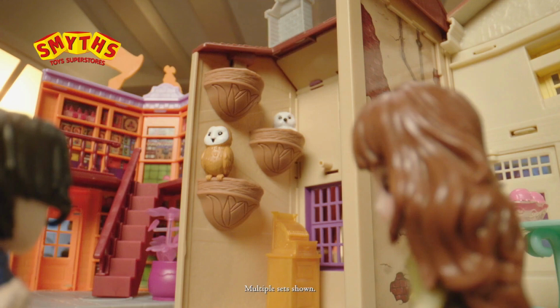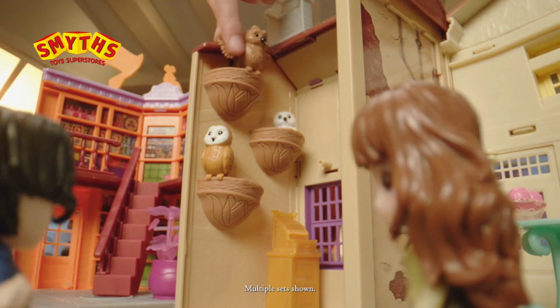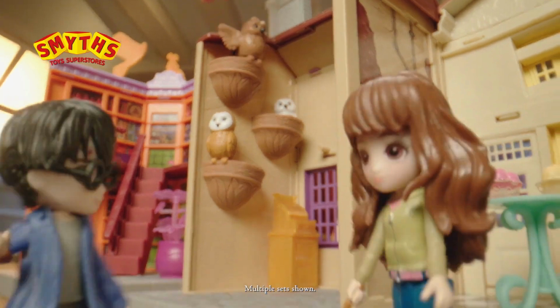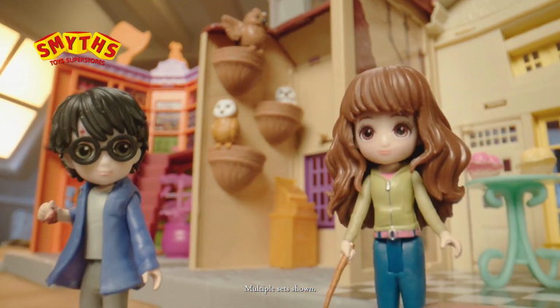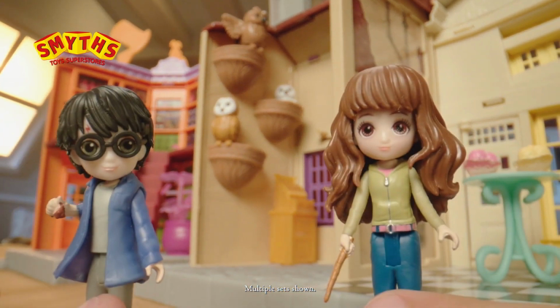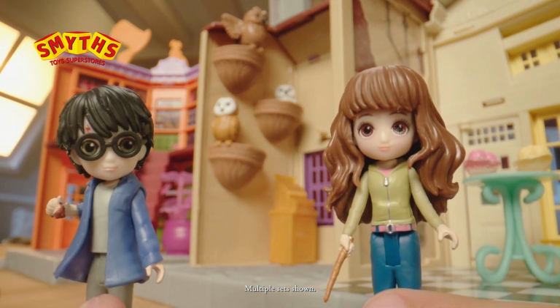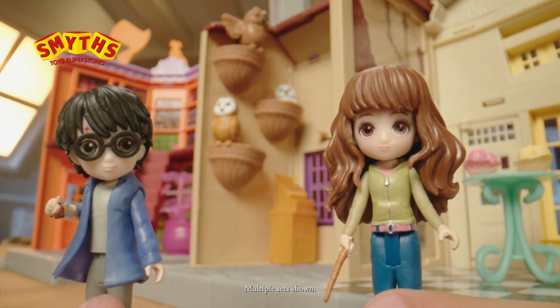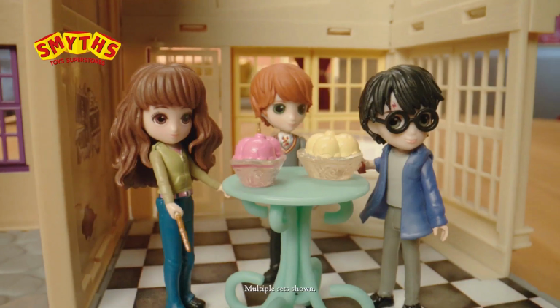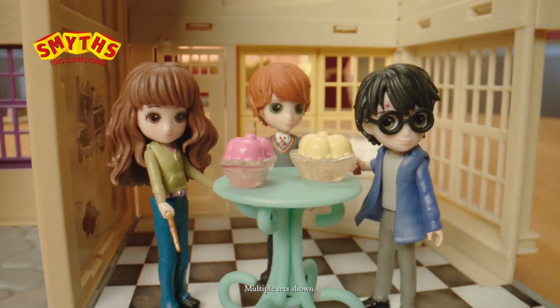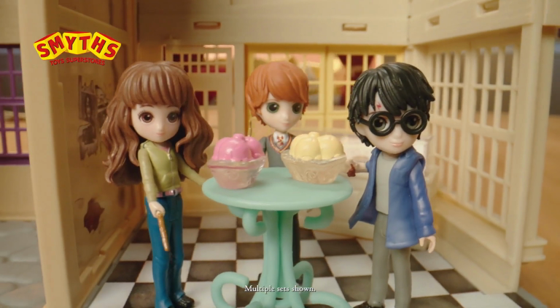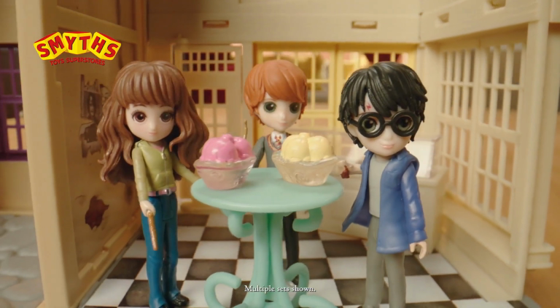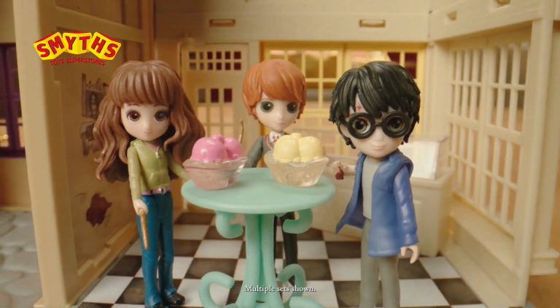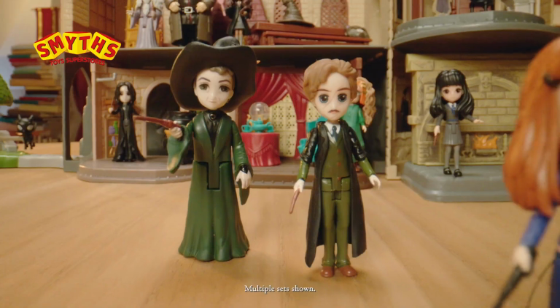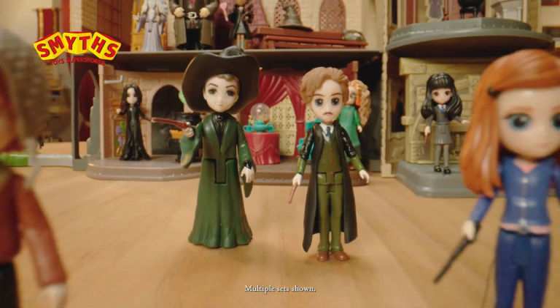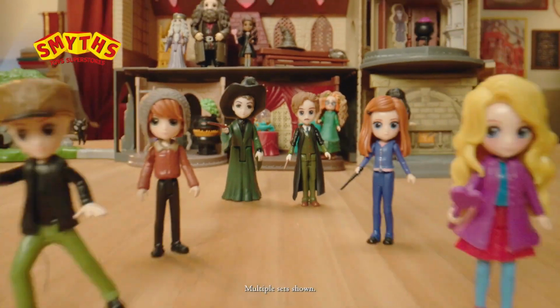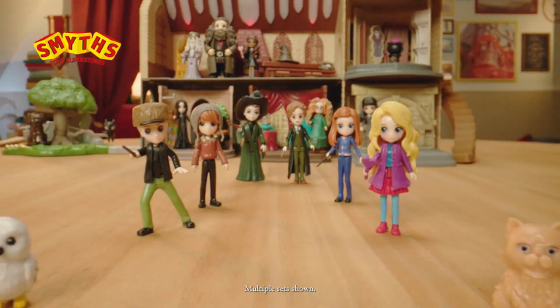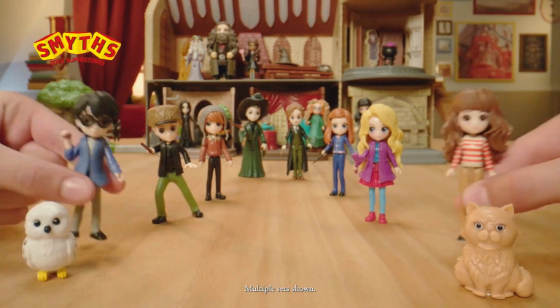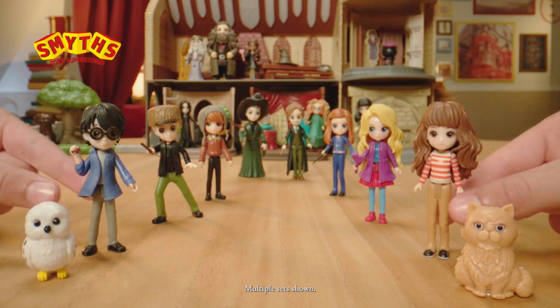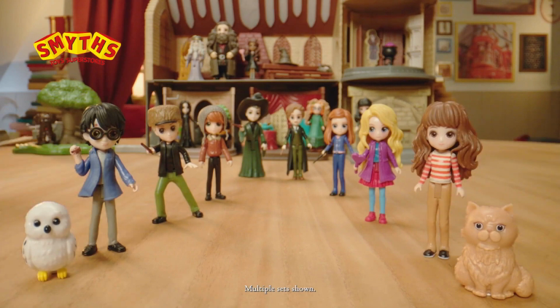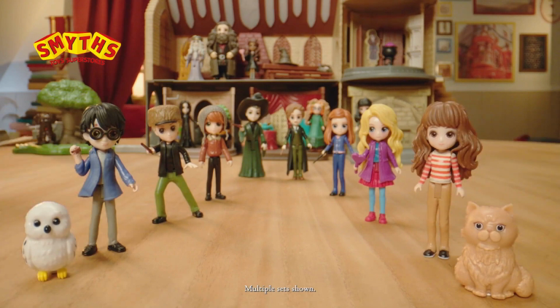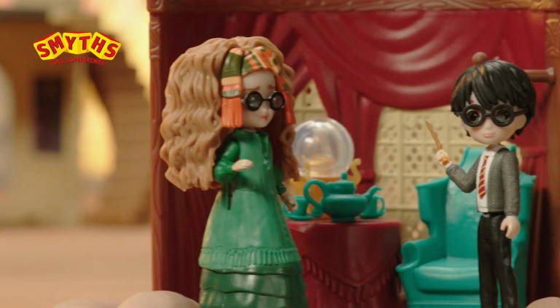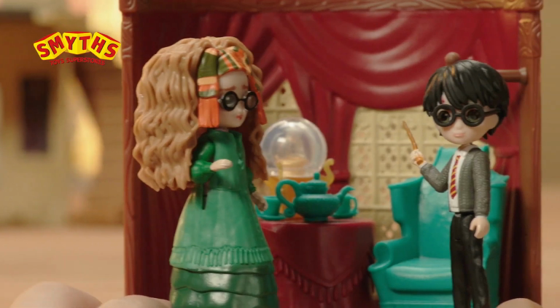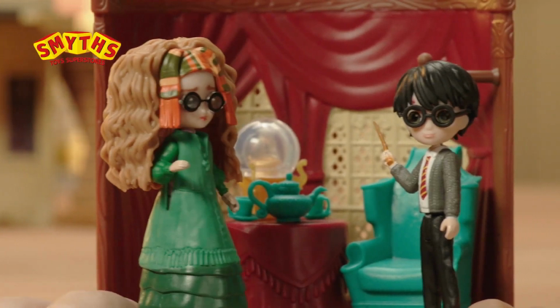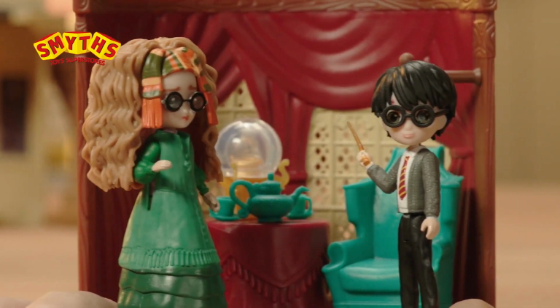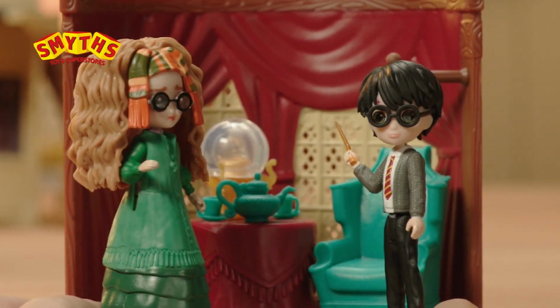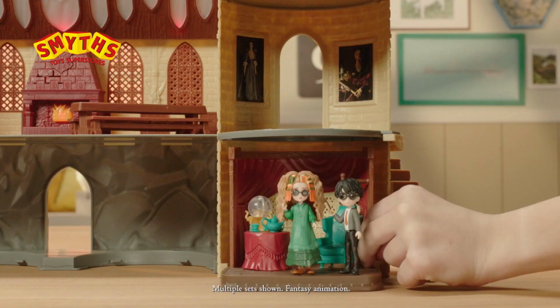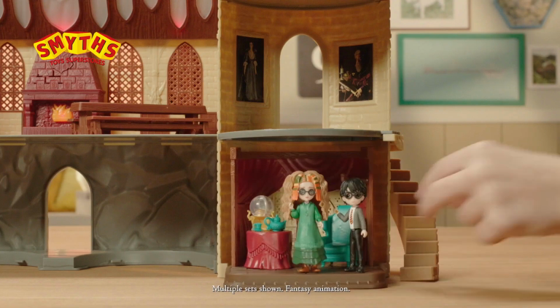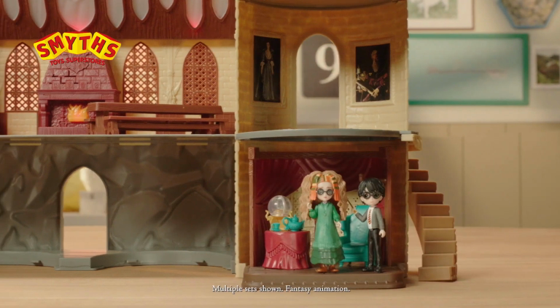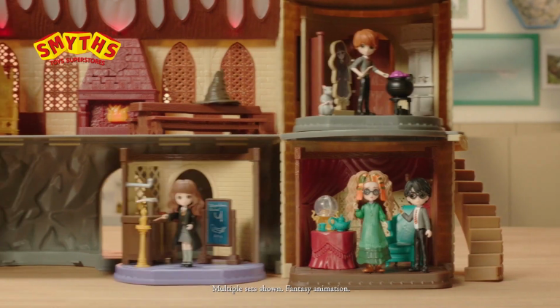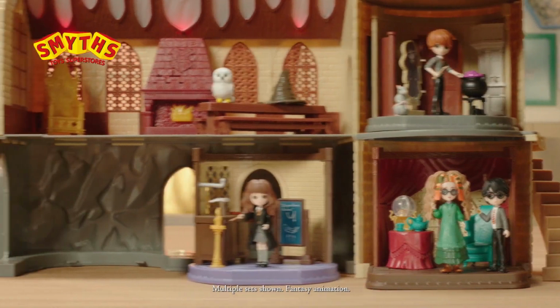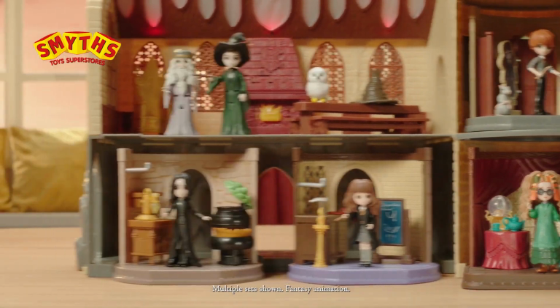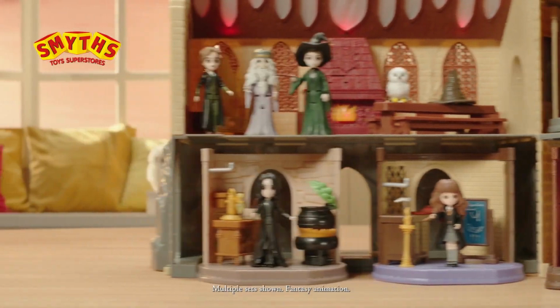You'll have so much fun picking out a magical companion. Just be sure to leave room for dessert. There are so many Magical Minis figures, even the new Divination Classroom to play with. You can collect and connect them all.